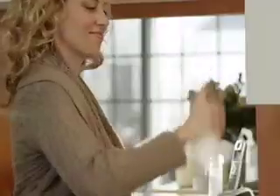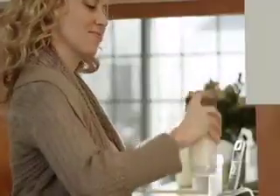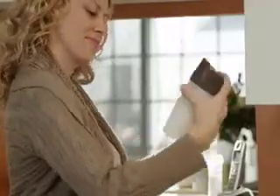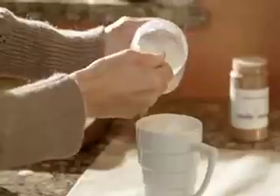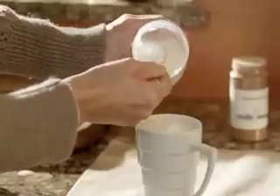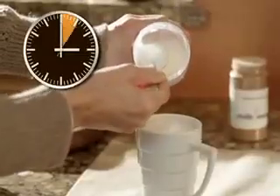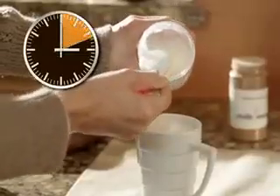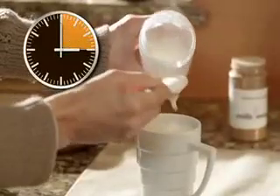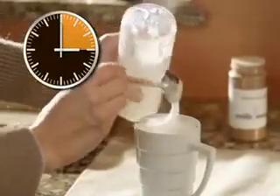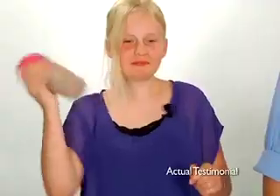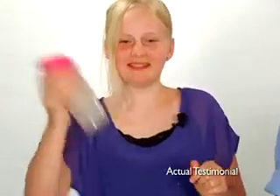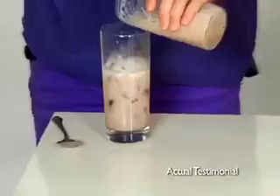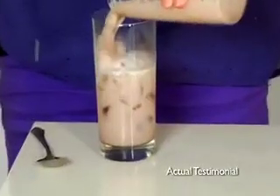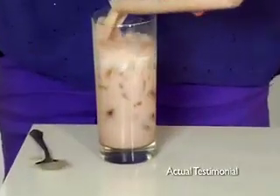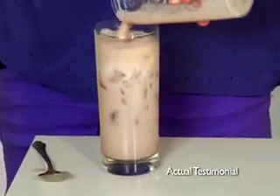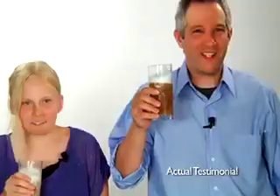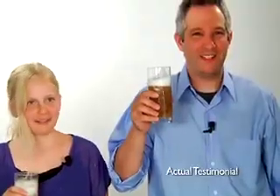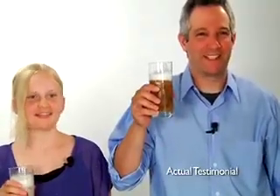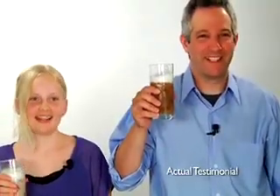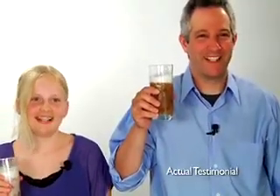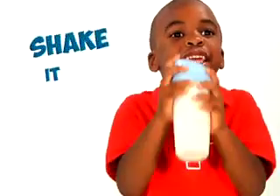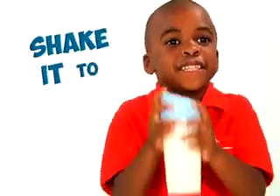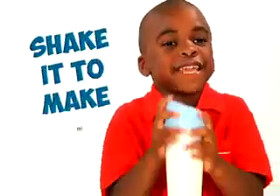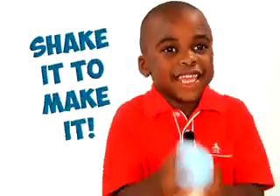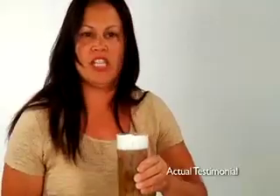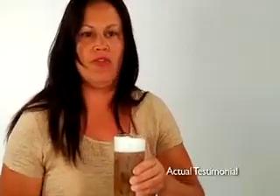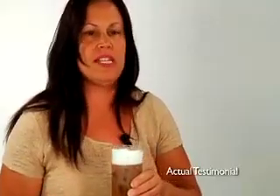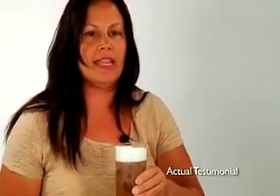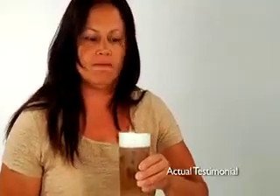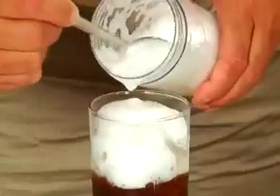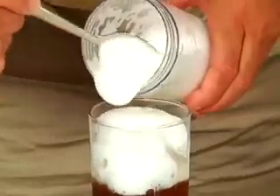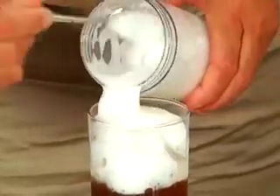That's right. Now make foam in your home in just 15 seconds. That was so easy. Shake it to make it — takes you 15 seconds.